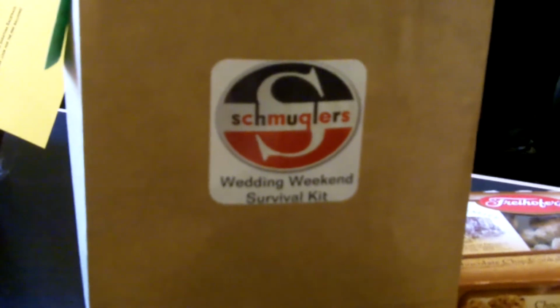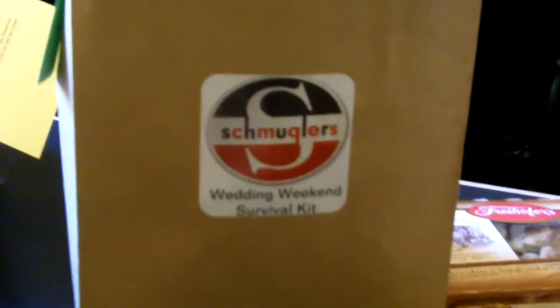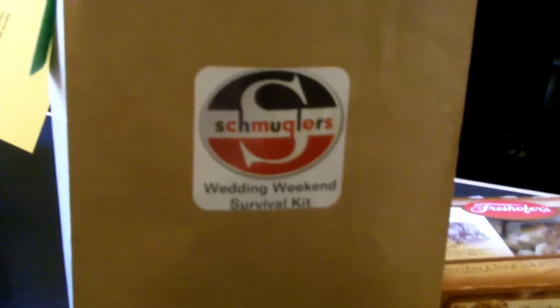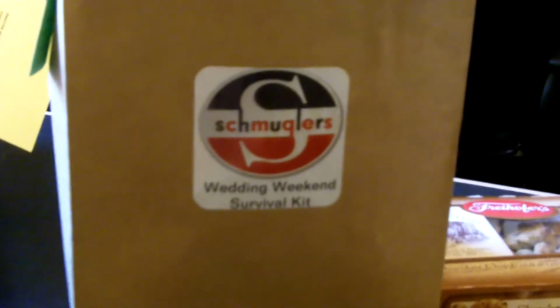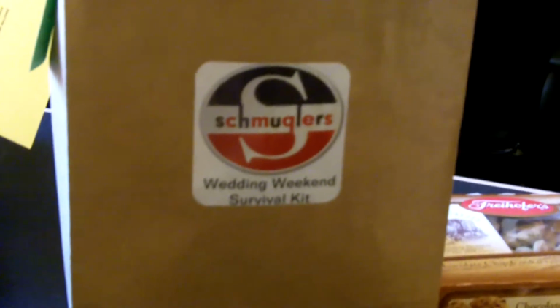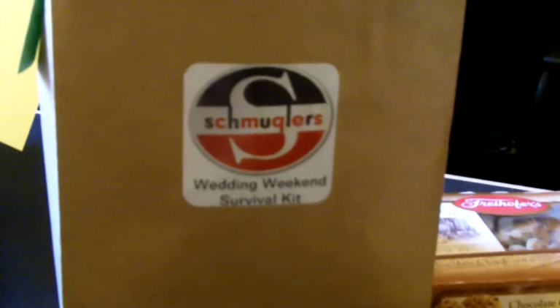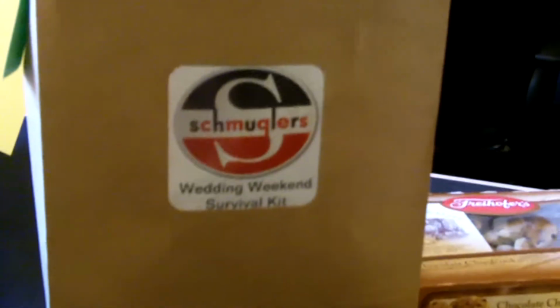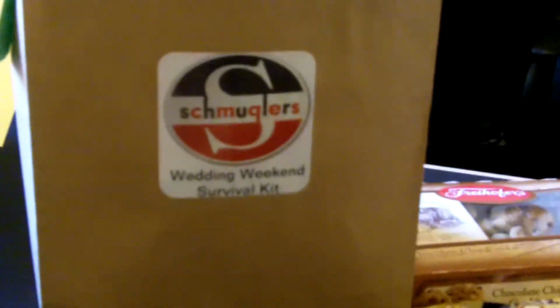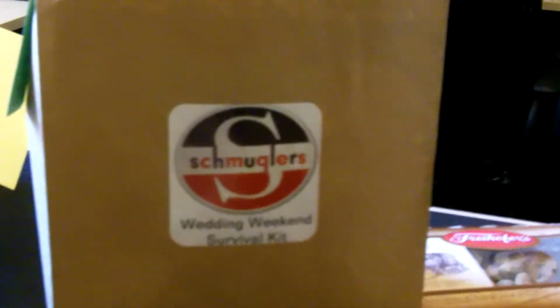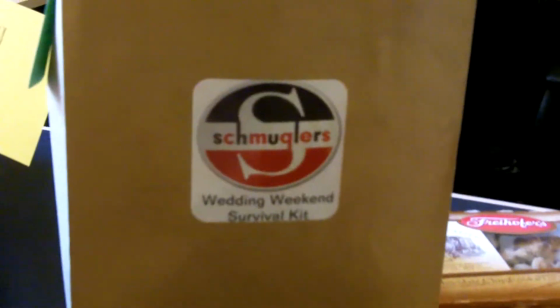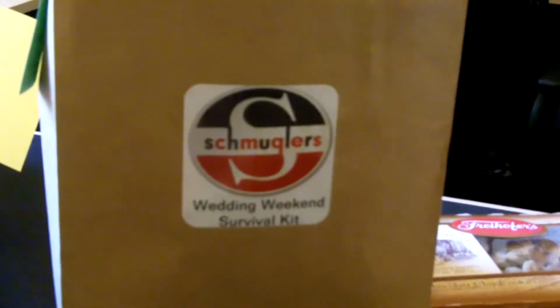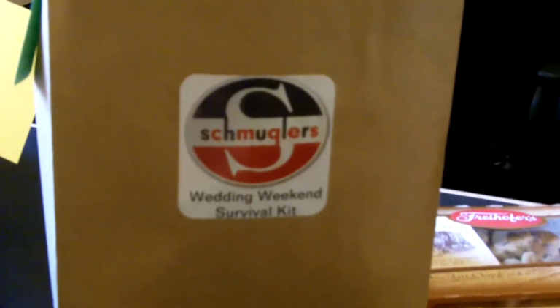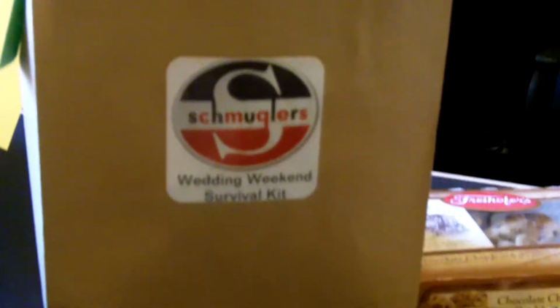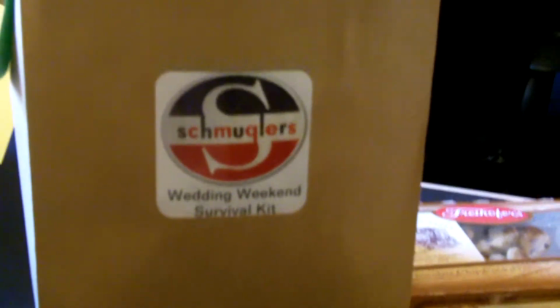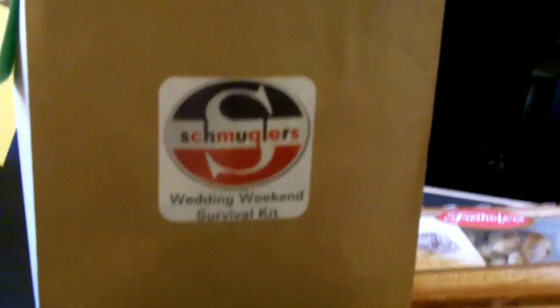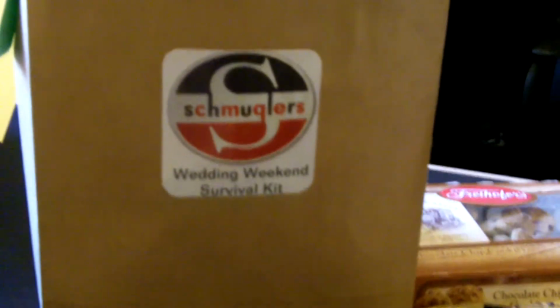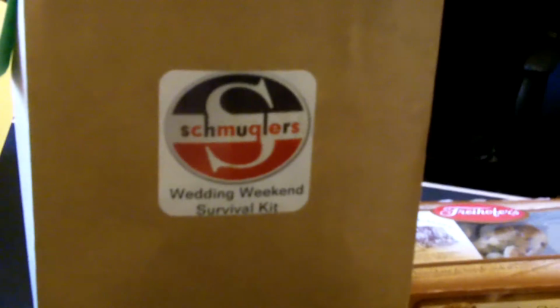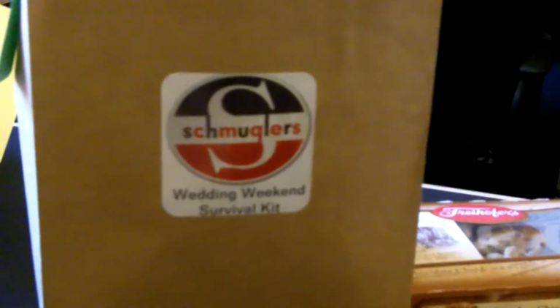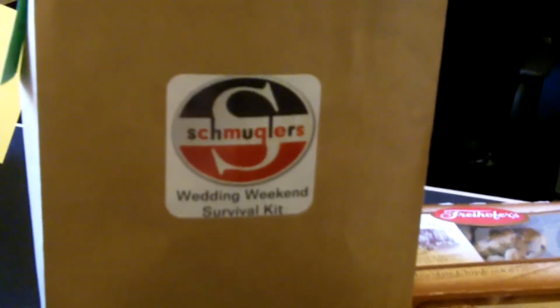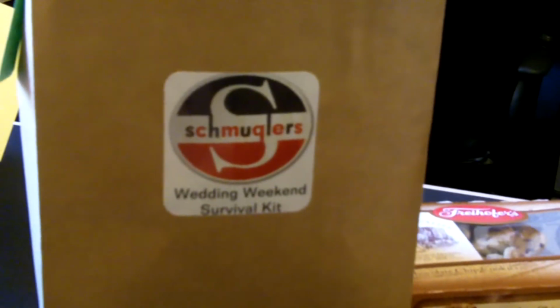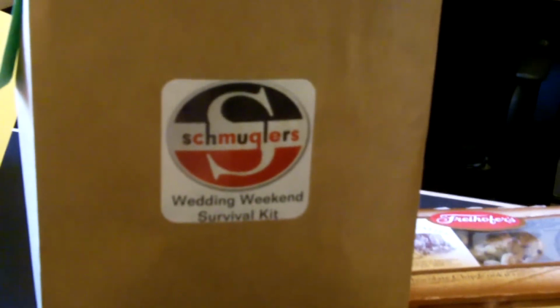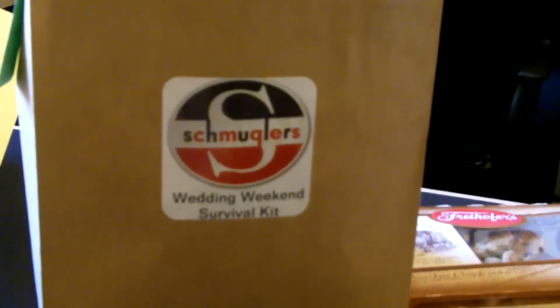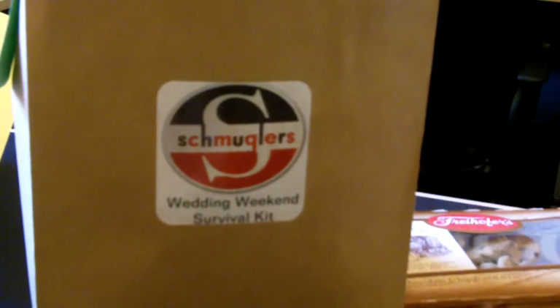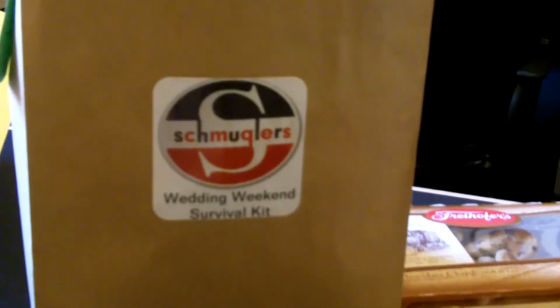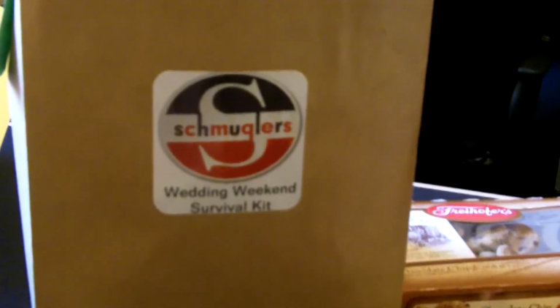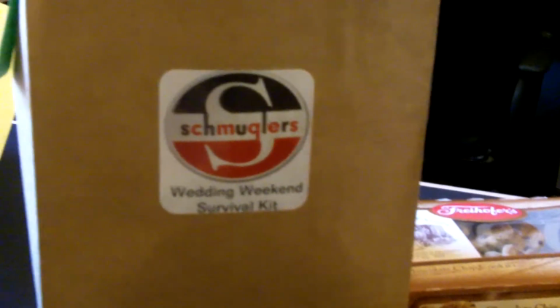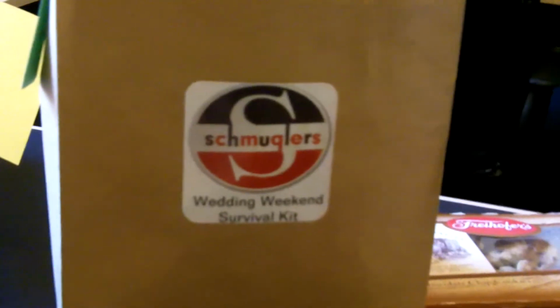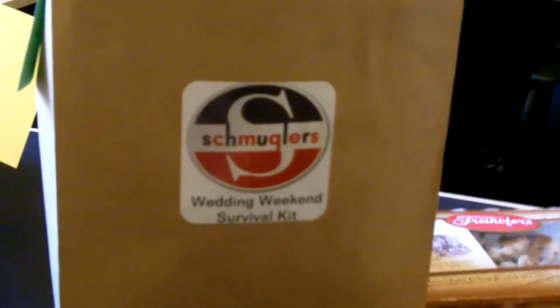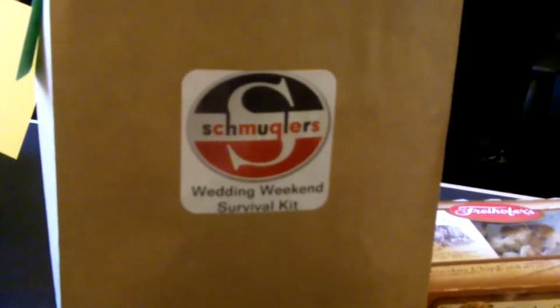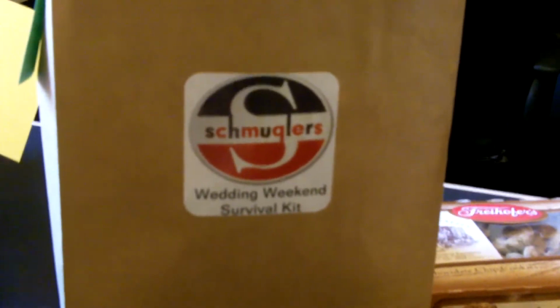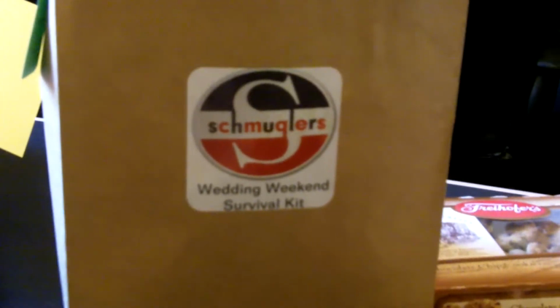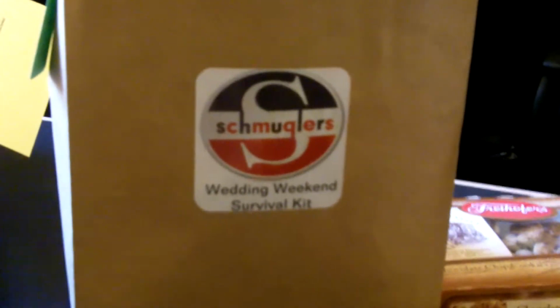I'm going to show you a couple of different welcome bags and baskets for a couple of weddings that we have going on this weekend, so you can get an idea of what you might want to put in your welcome bag.